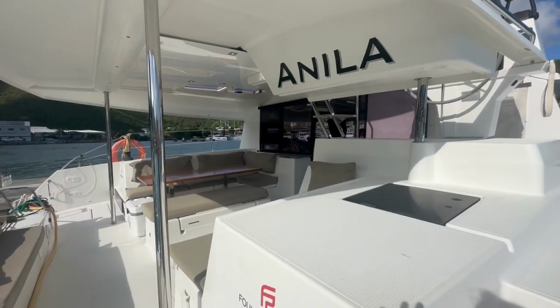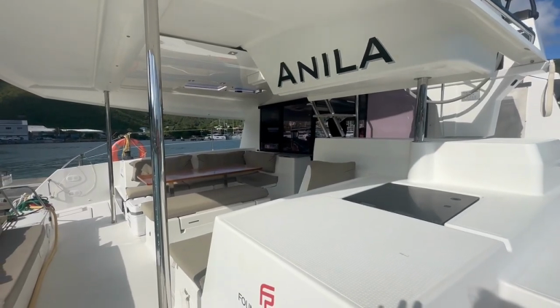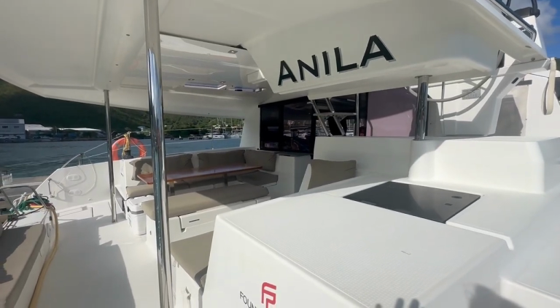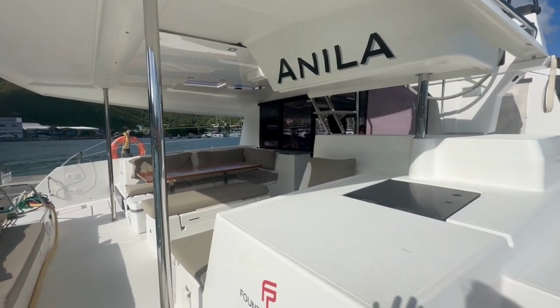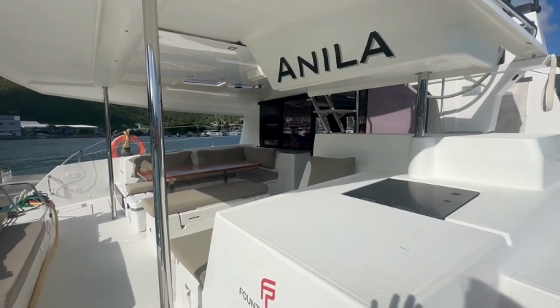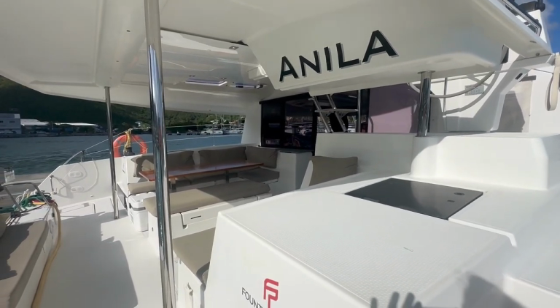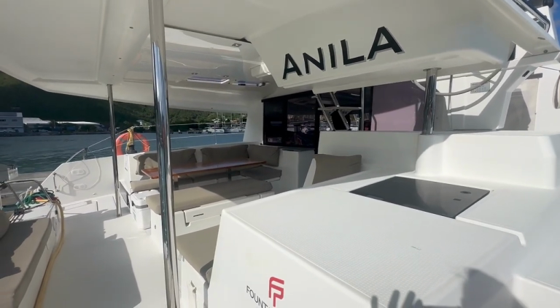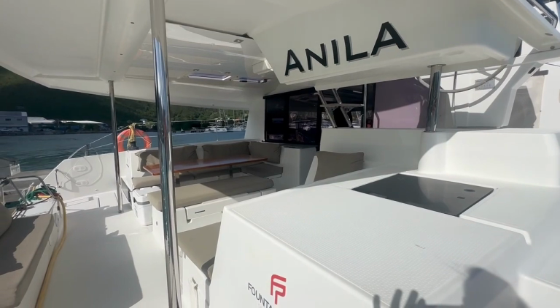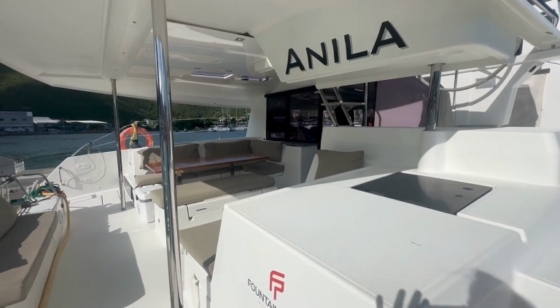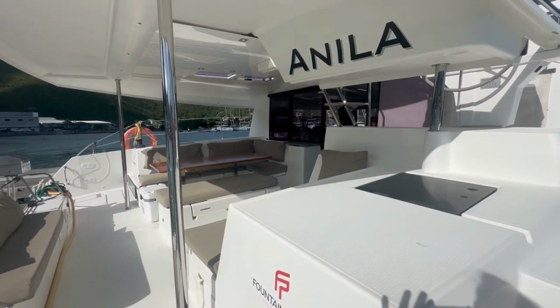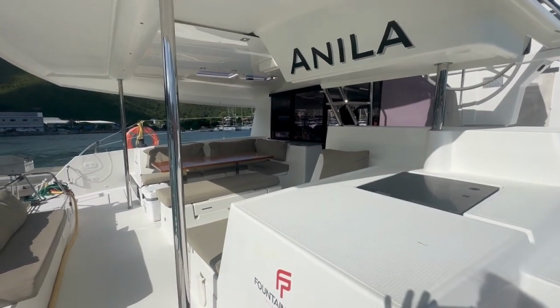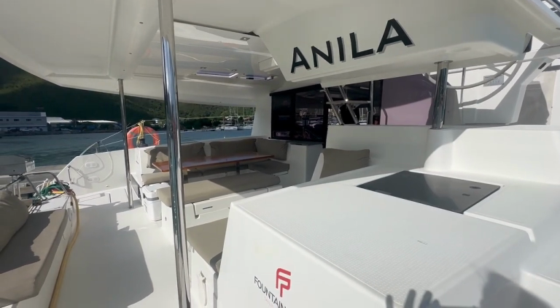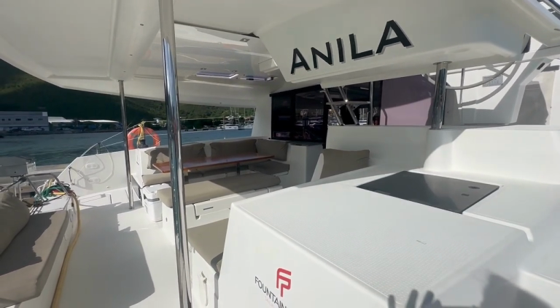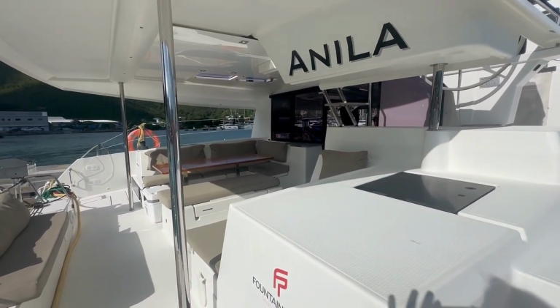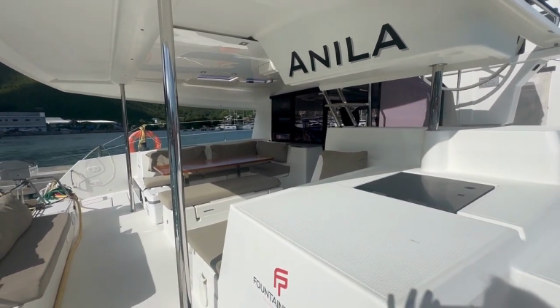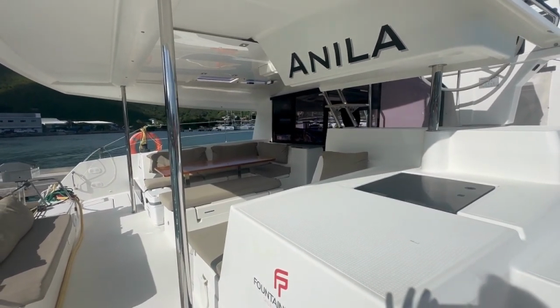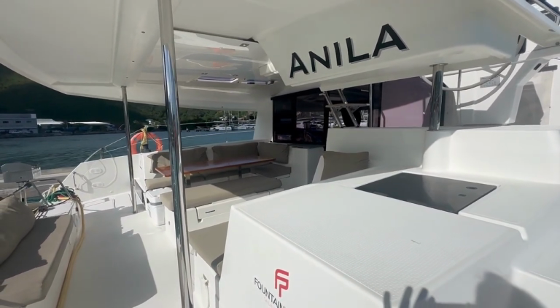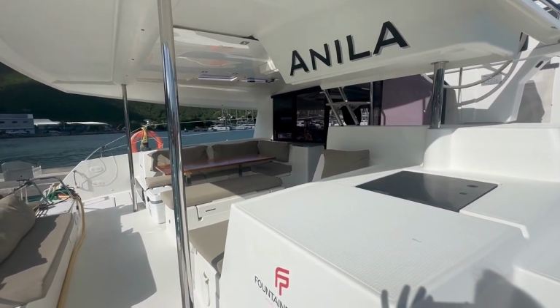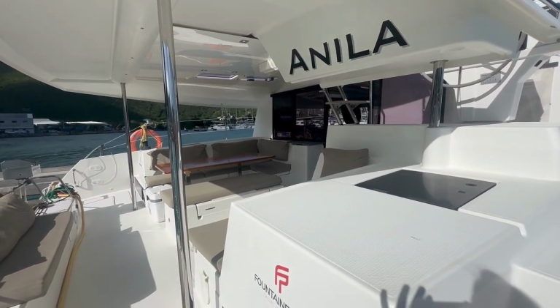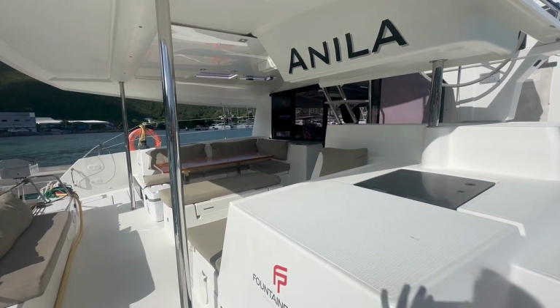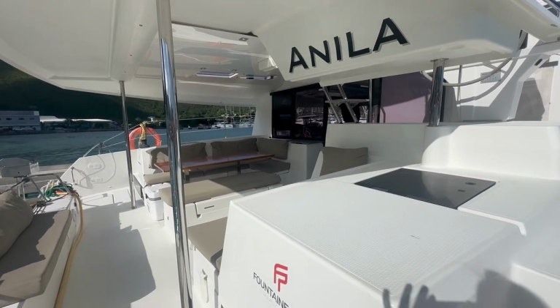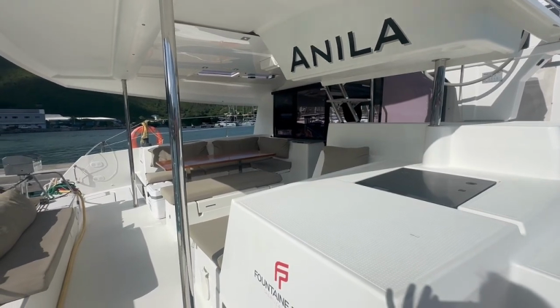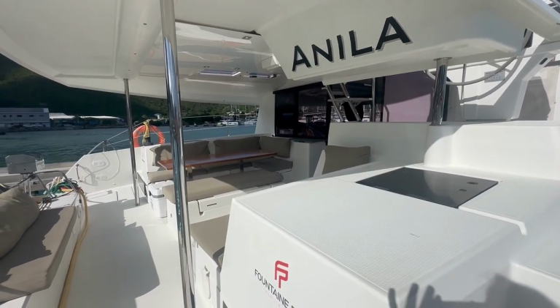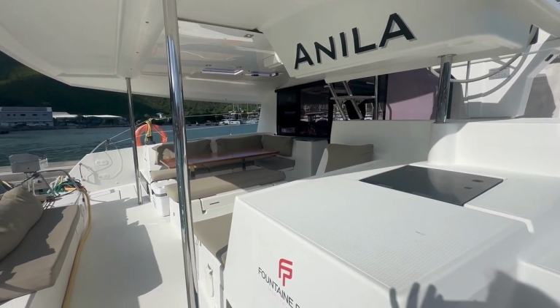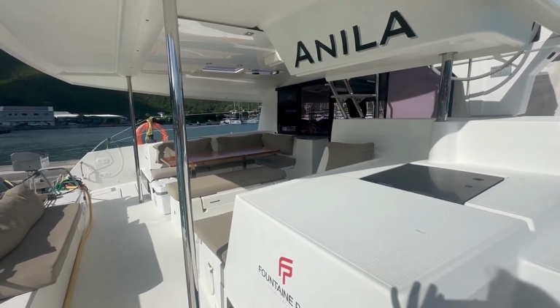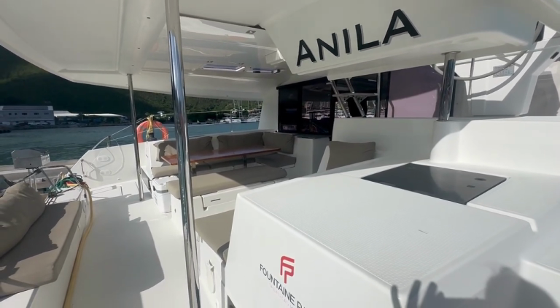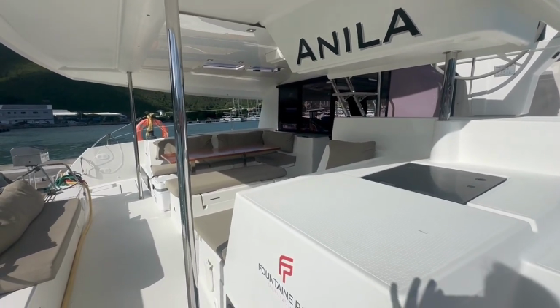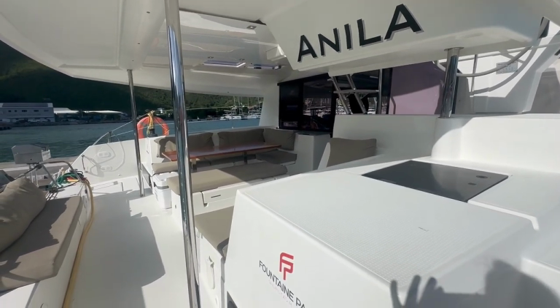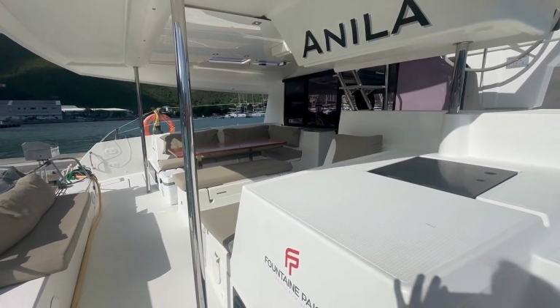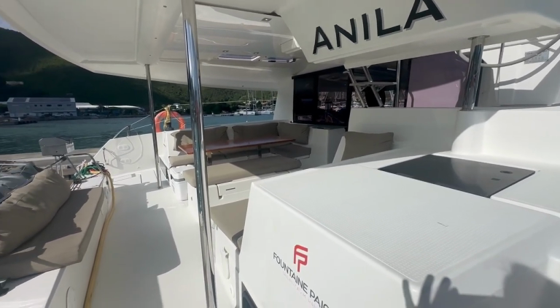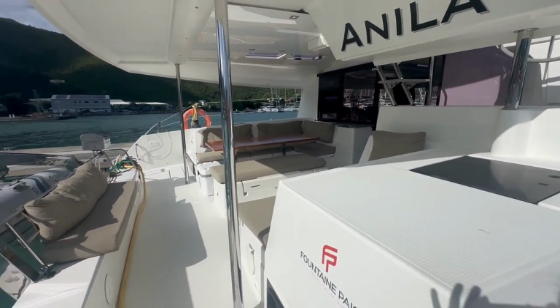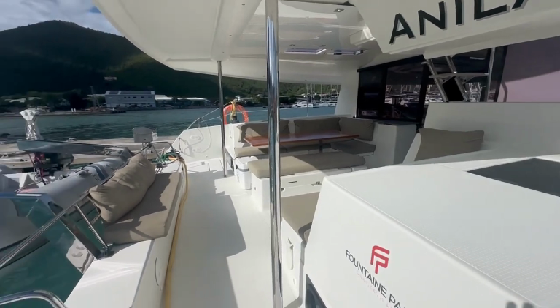Hi, this is Cassie from Boat Shed BVI, and I am here on board this 2018 Helia 44. I'm going to give you a quick tour of the decks starting here in the cockpit.